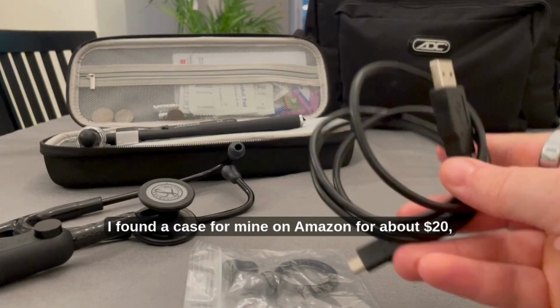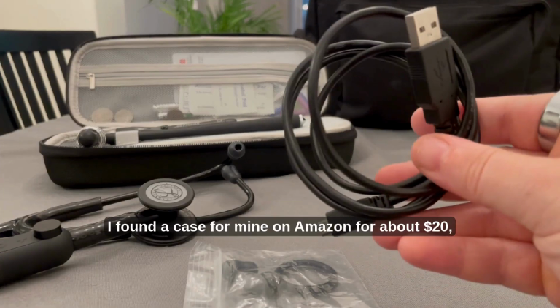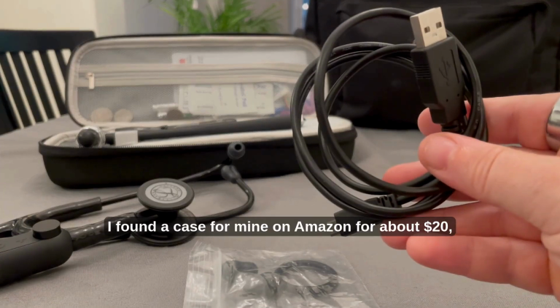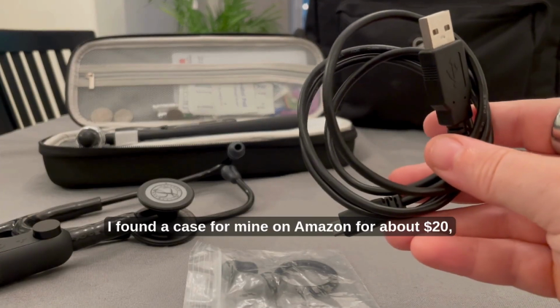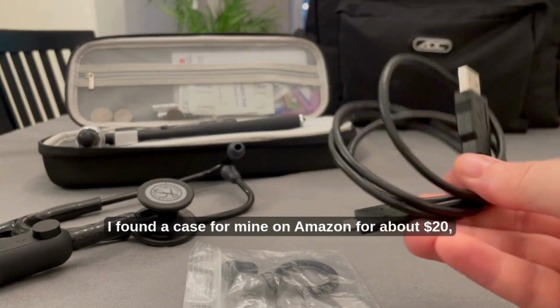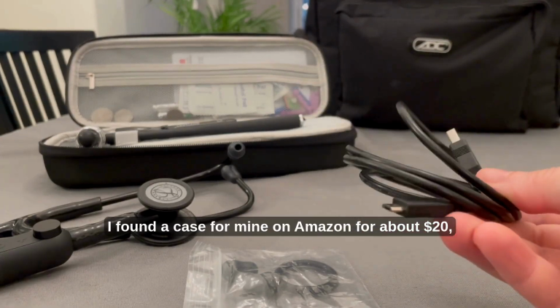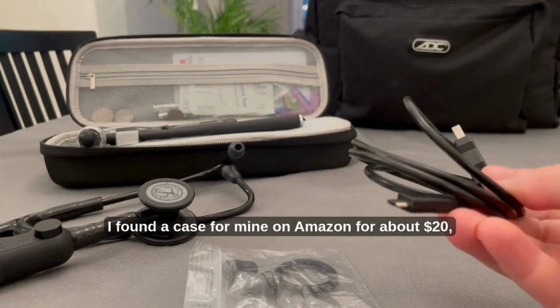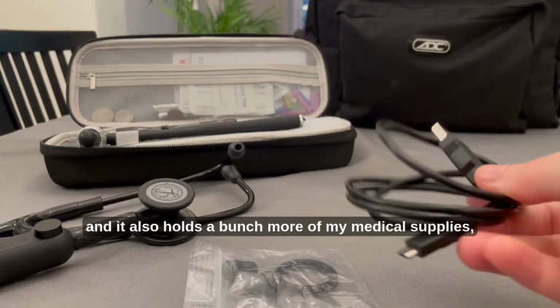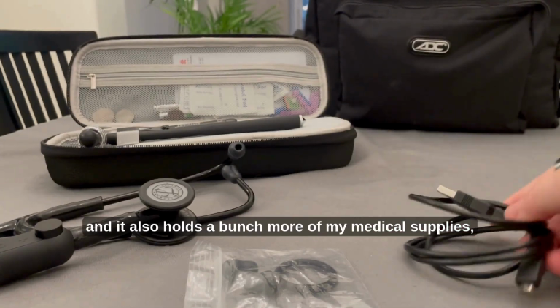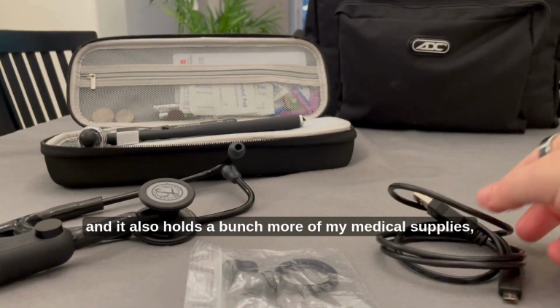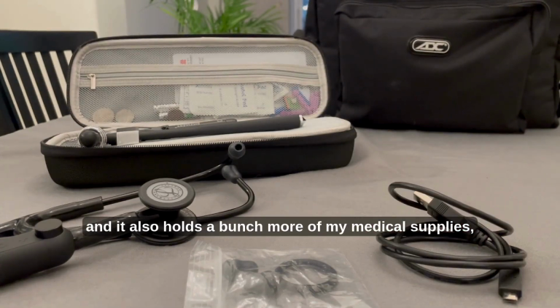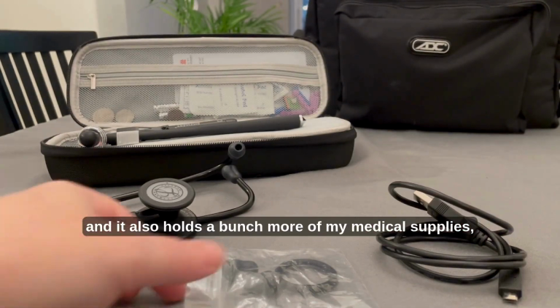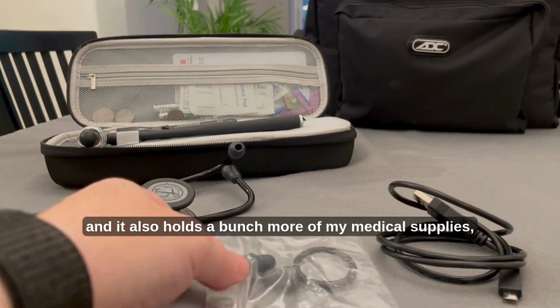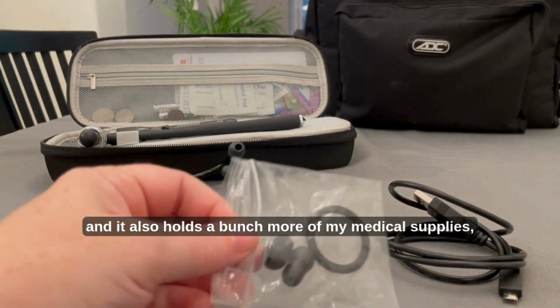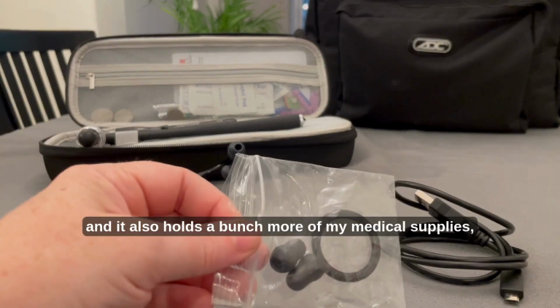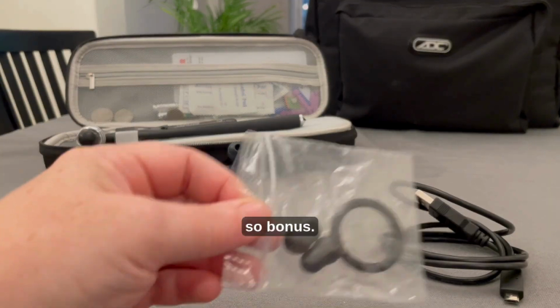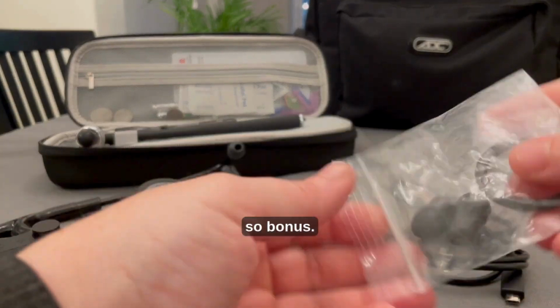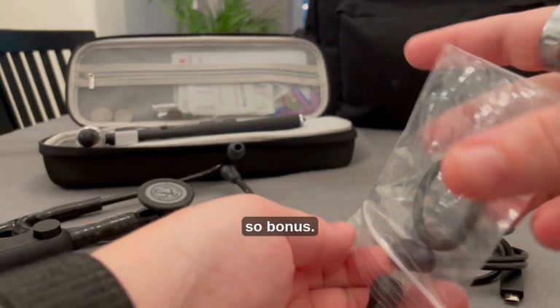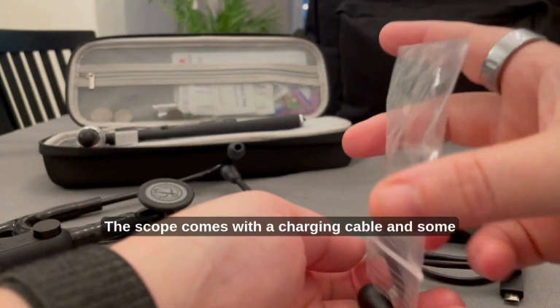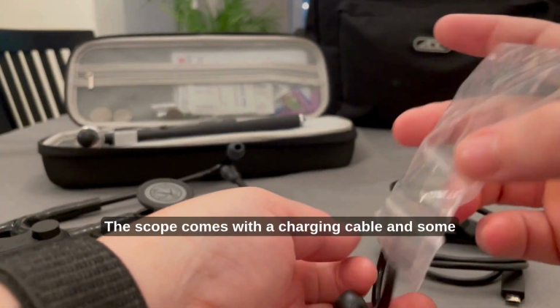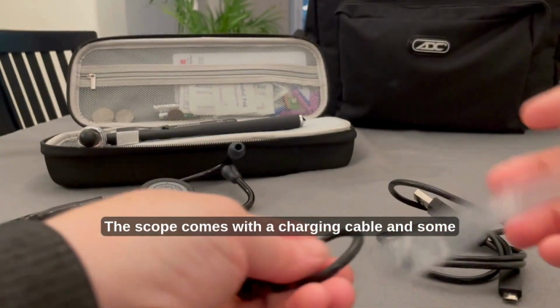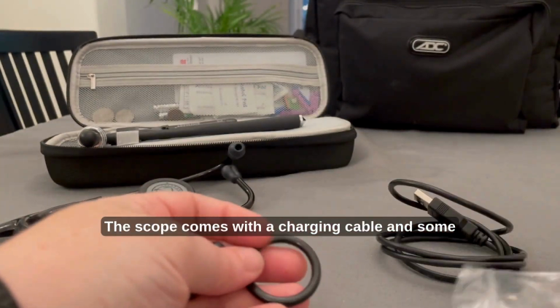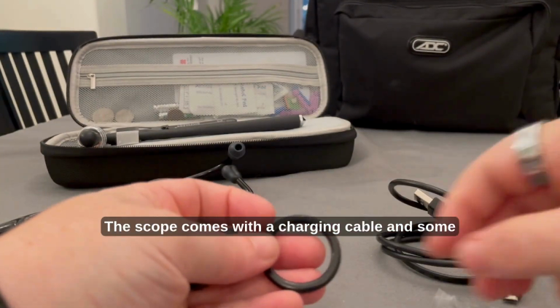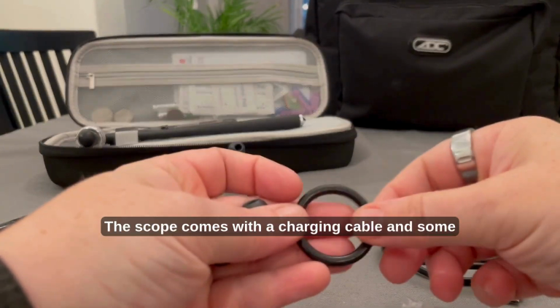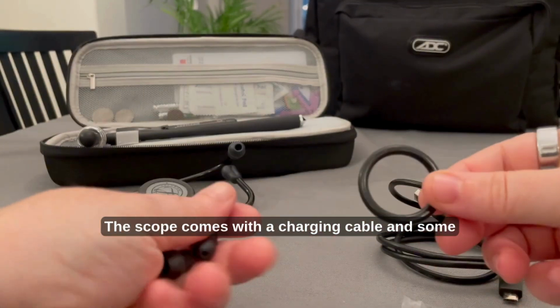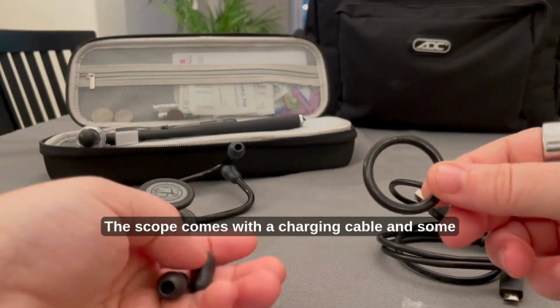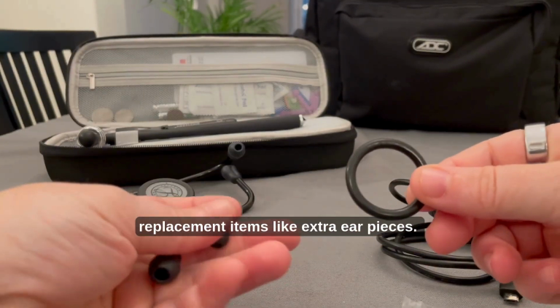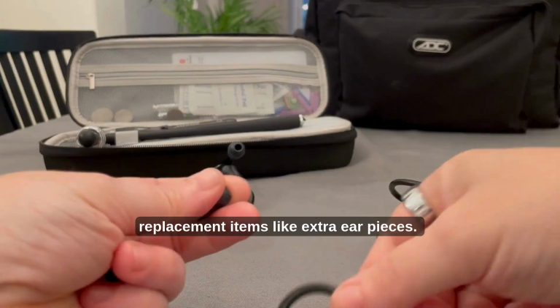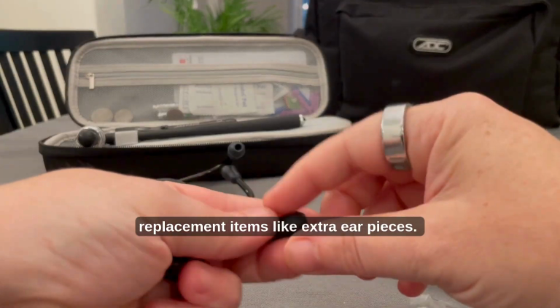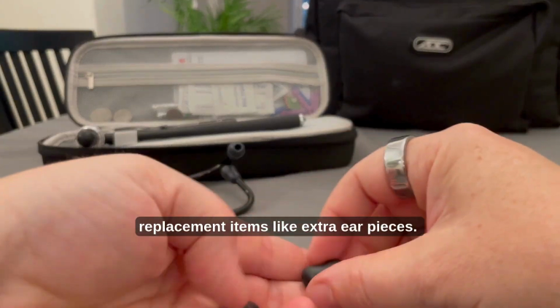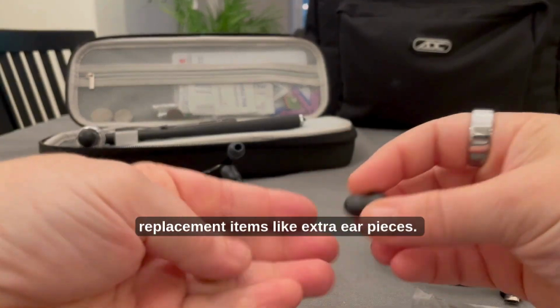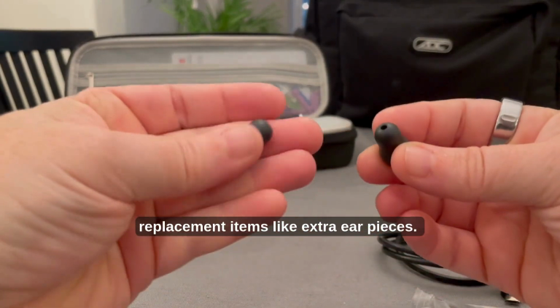I found a case for mine on Amazon for about $20, and it also holds a bunch more of my medical supplies — bonus. The scope comes with a charging cable and some replacement items like extra ear pieces.